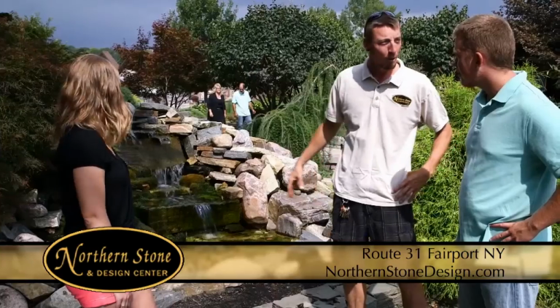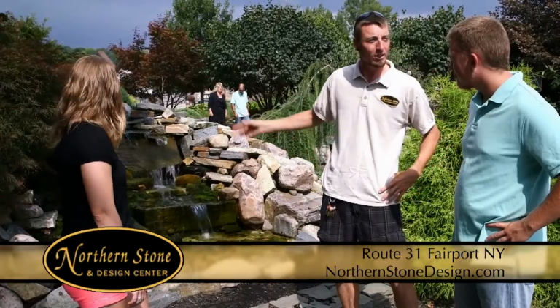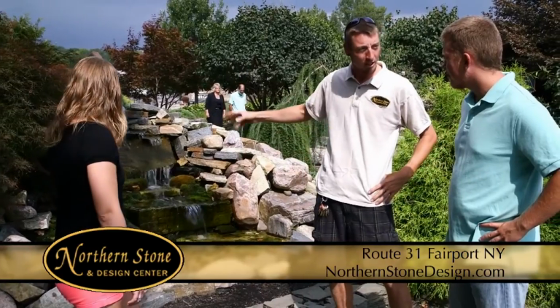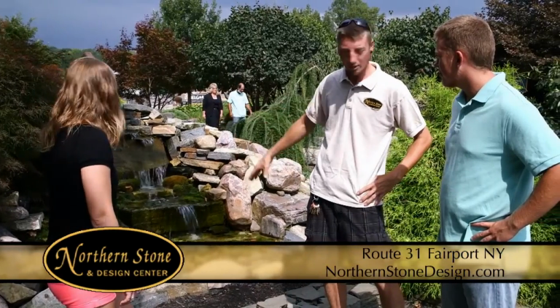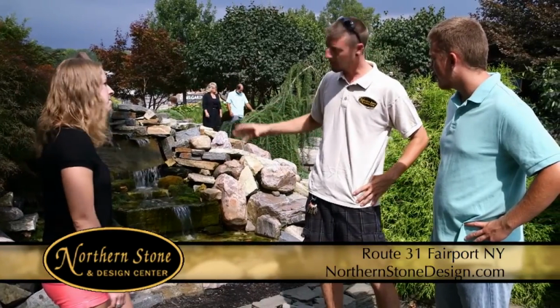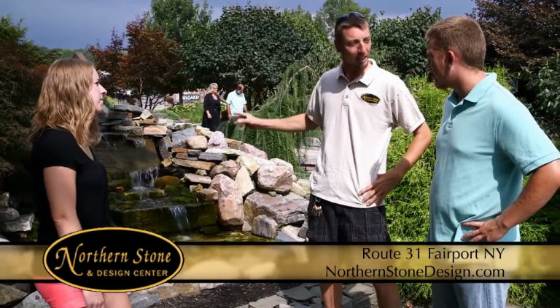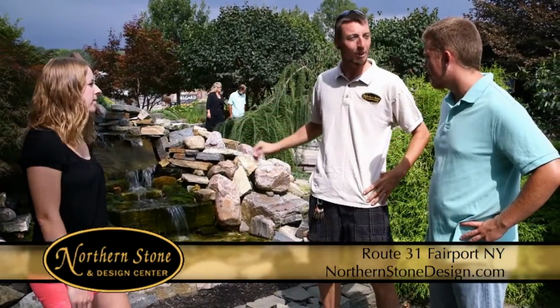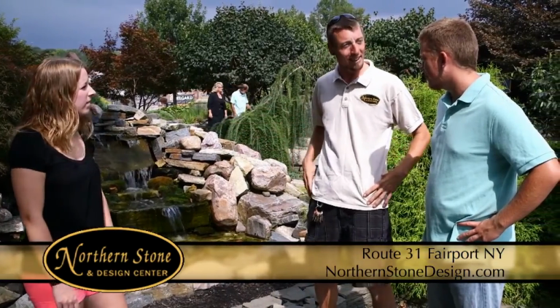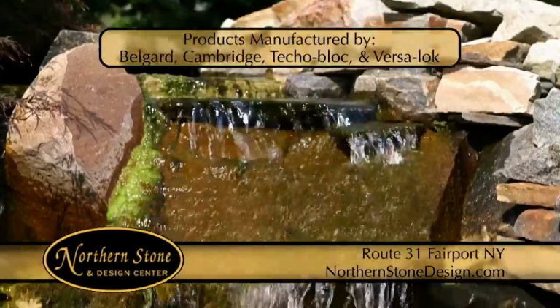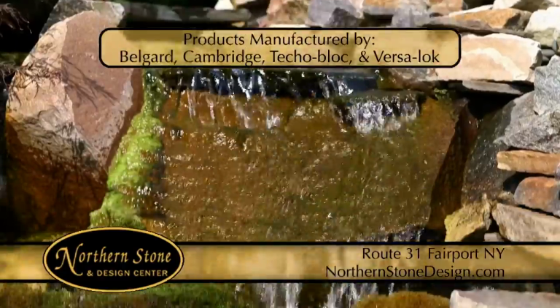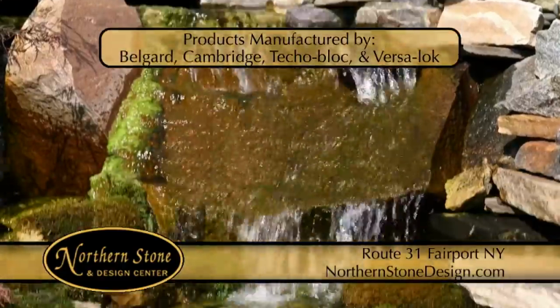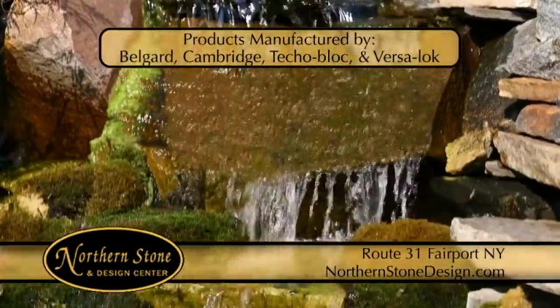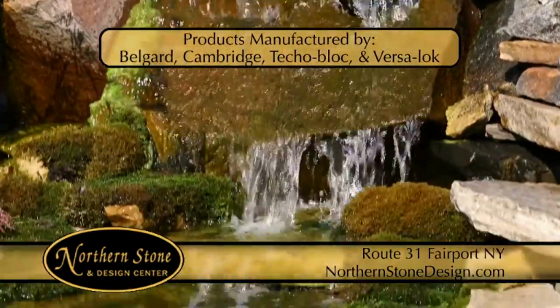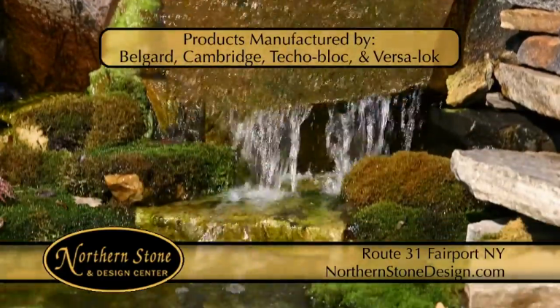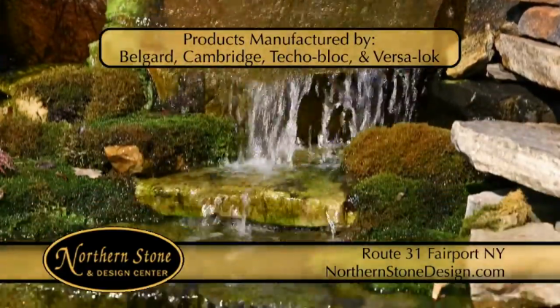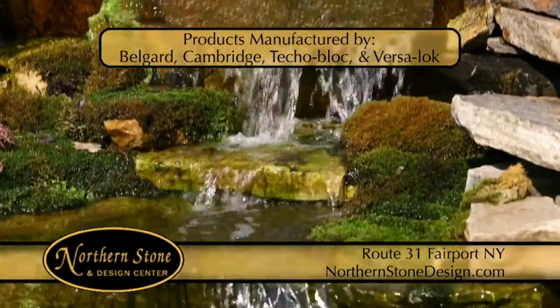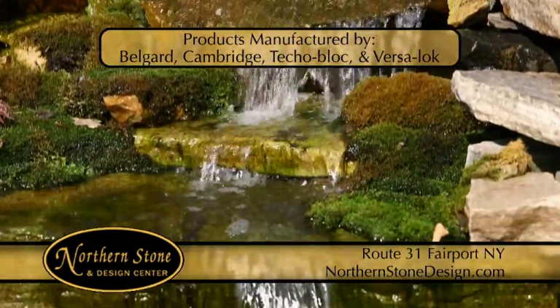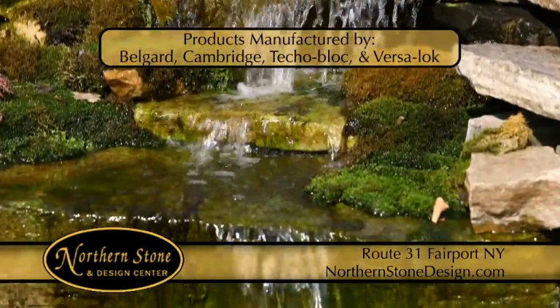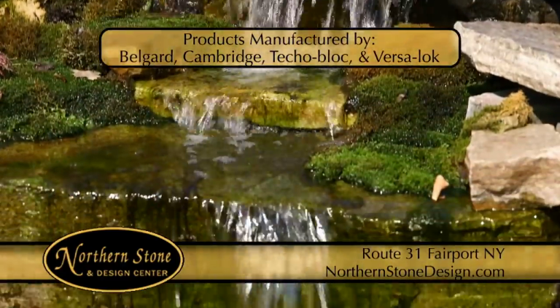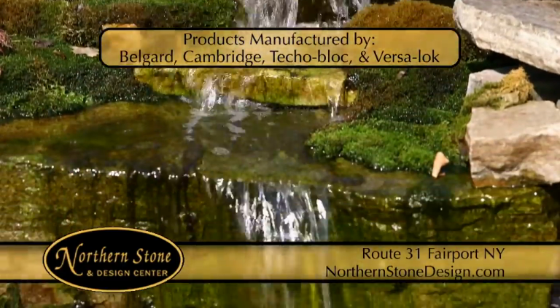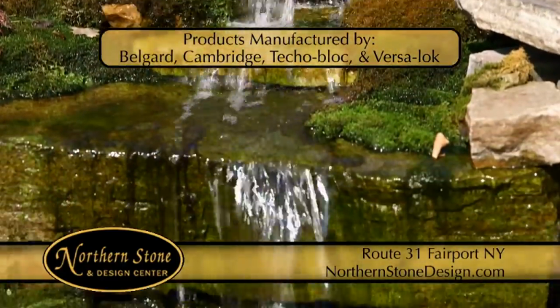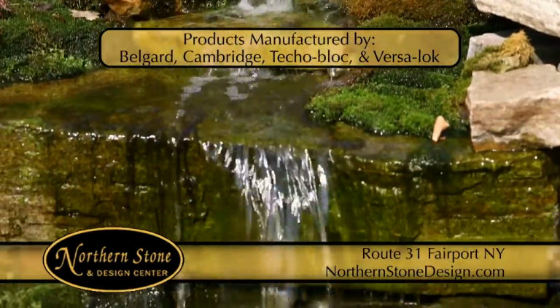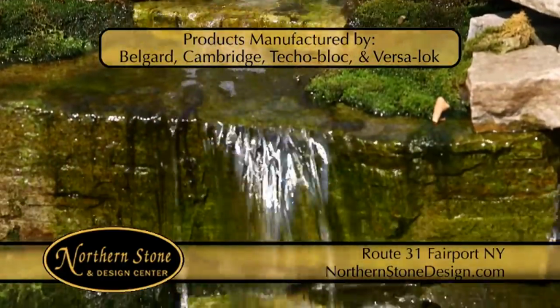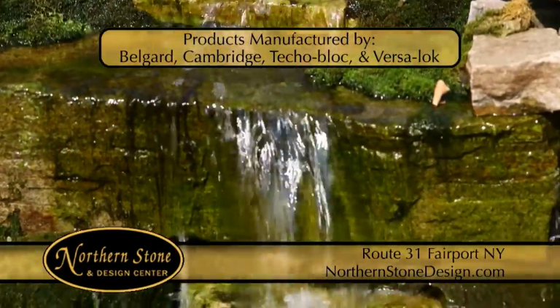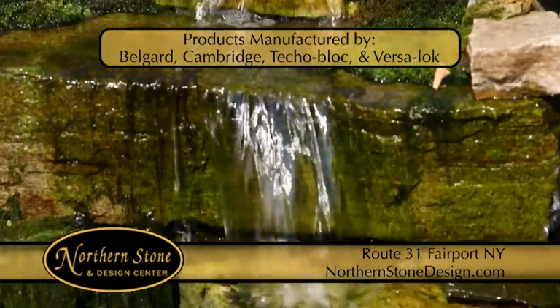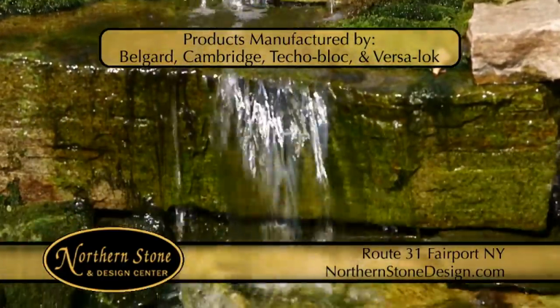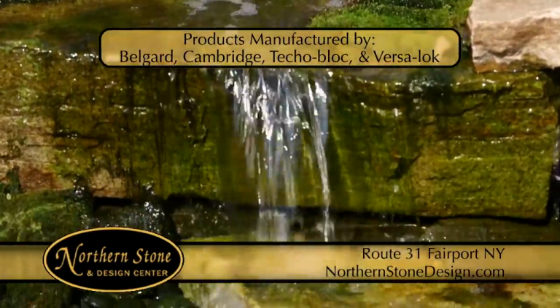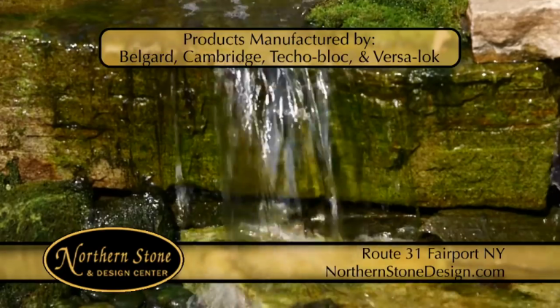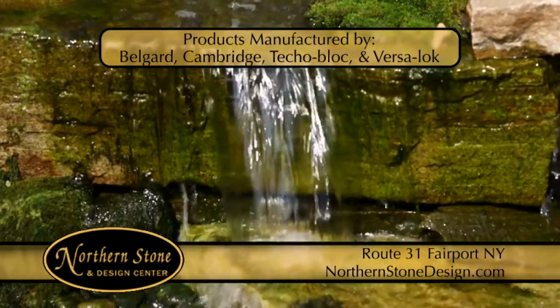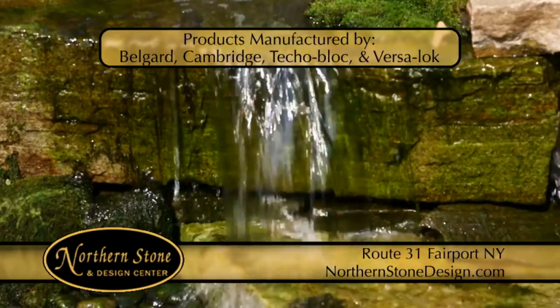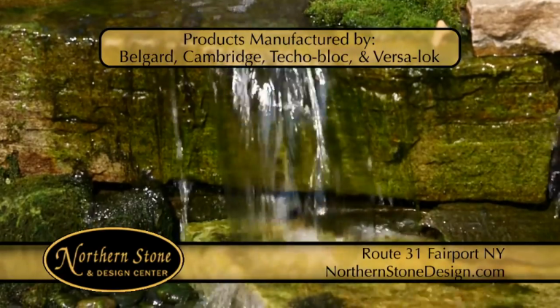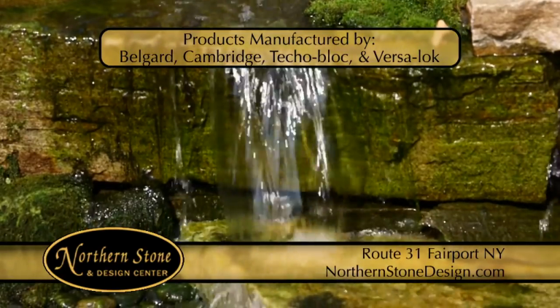Need a contractor to help provide installation? Northern Stone & Design can refer an experienced installation company and work with you through the entire project to ensure your complete satisfaction.